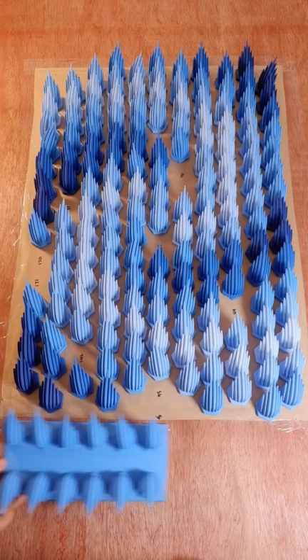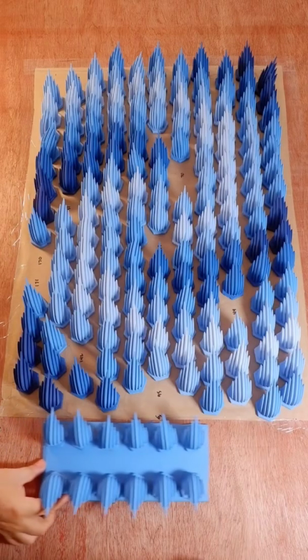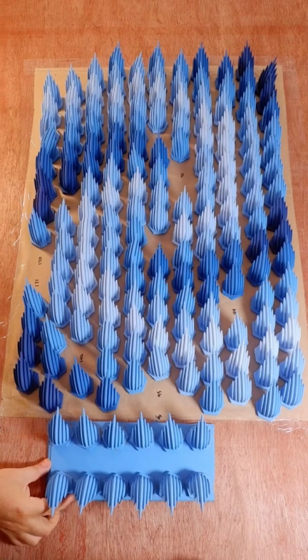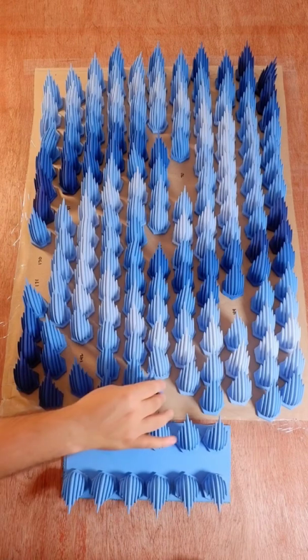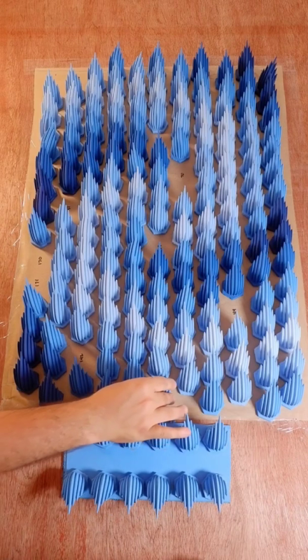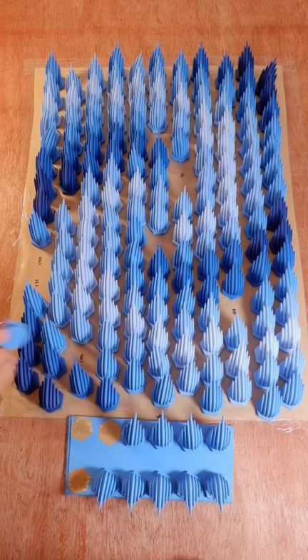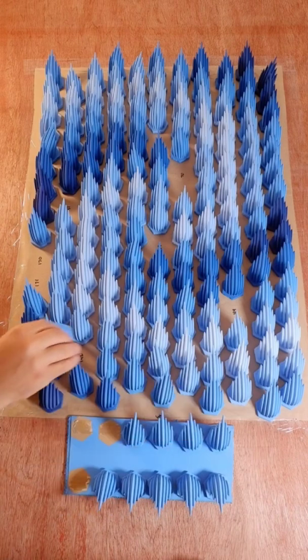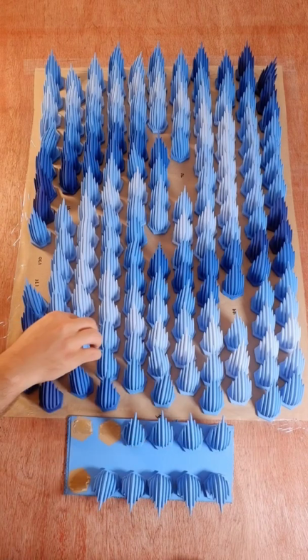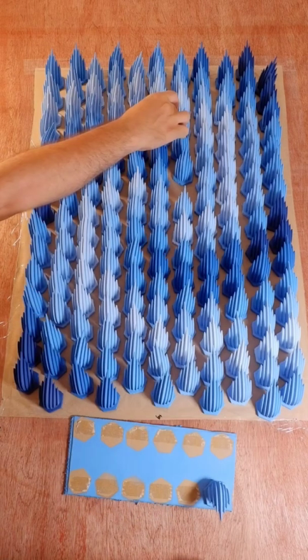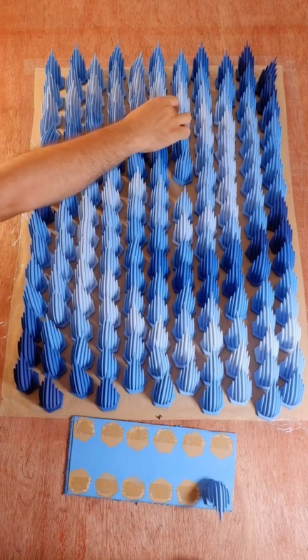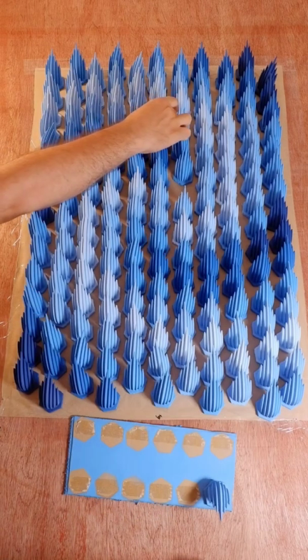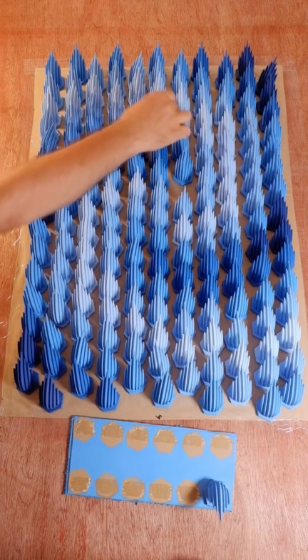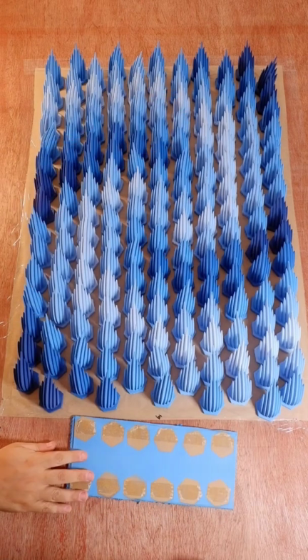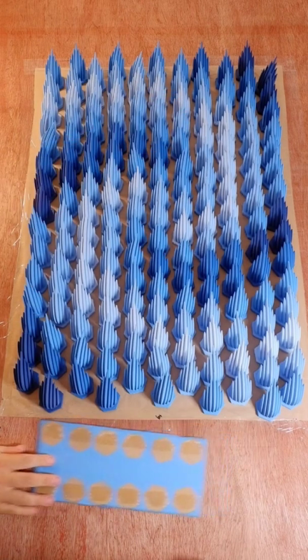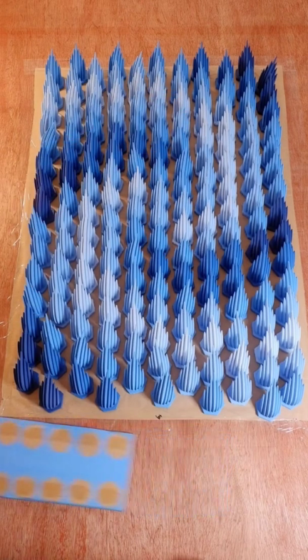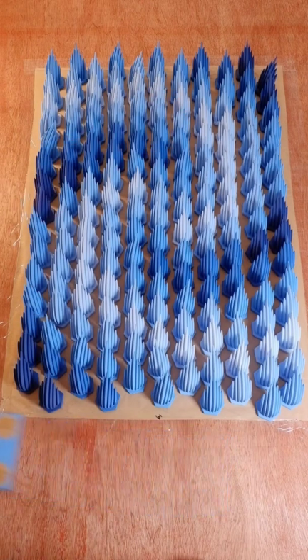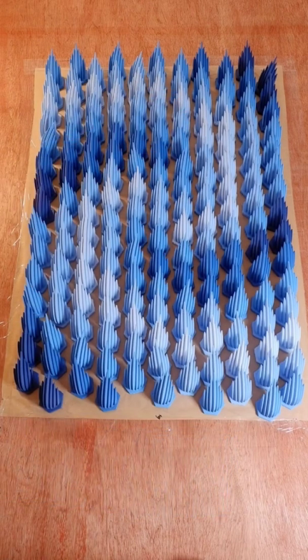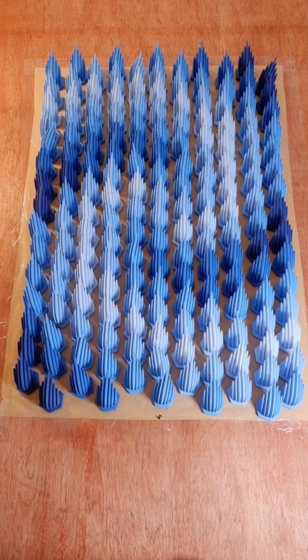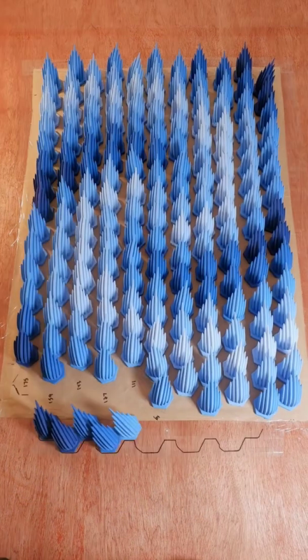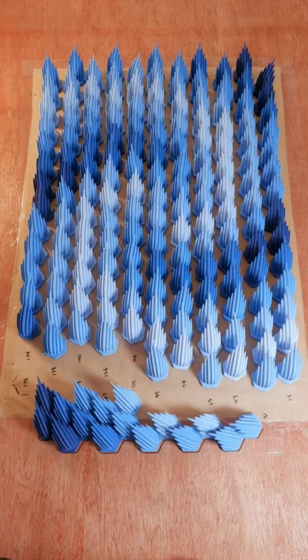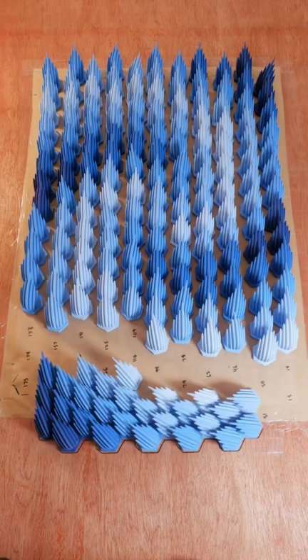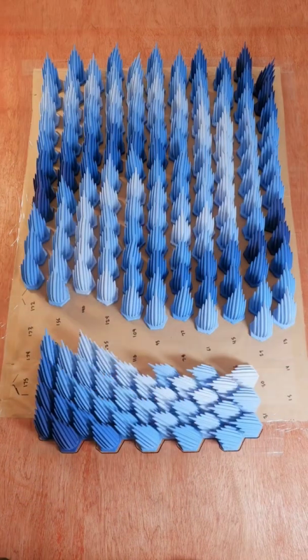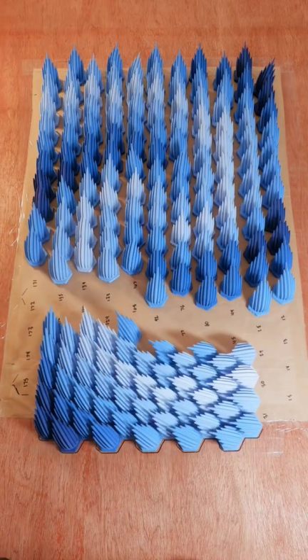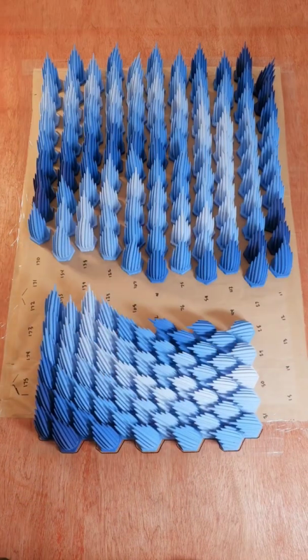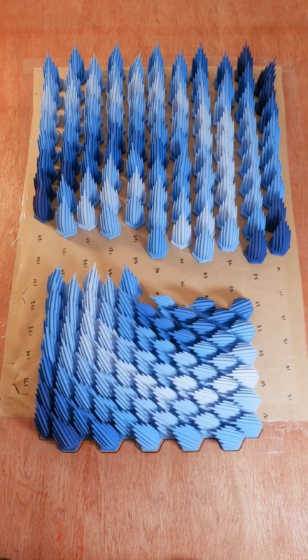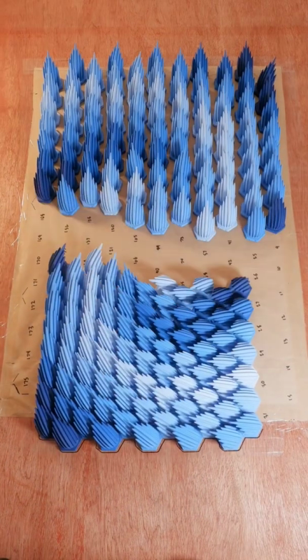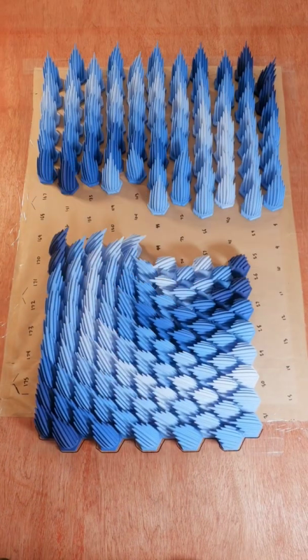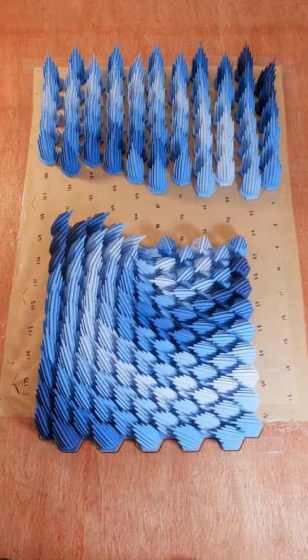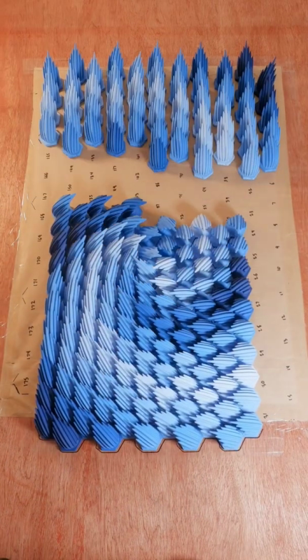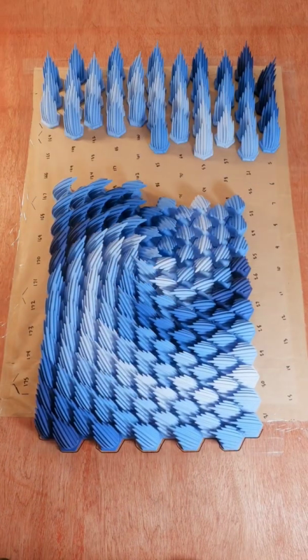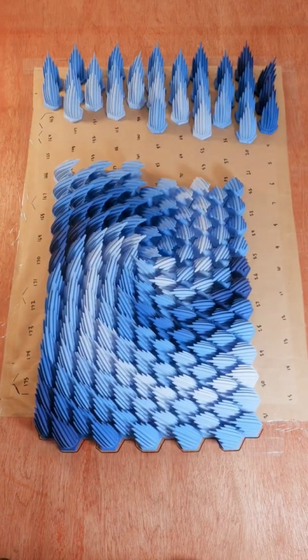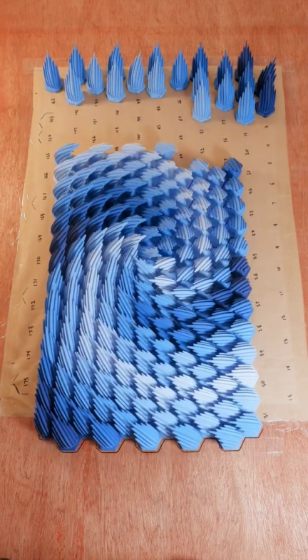Once cured, the pieces are laid out in a grid. Then the 170 pieces are fastened together in a honeycomb pattern.